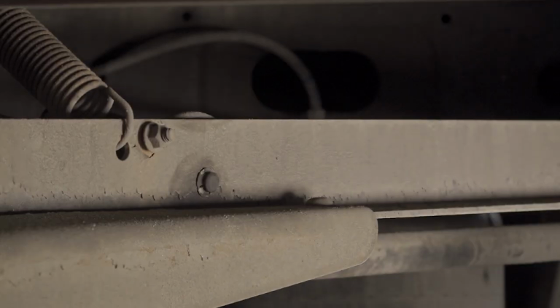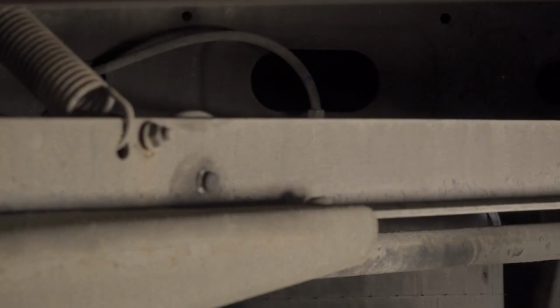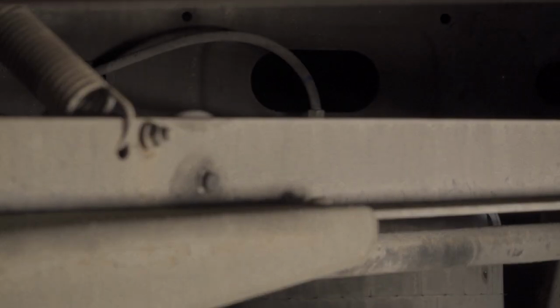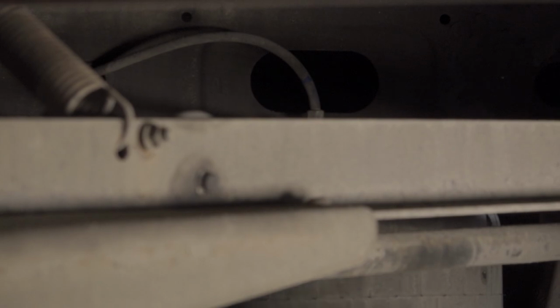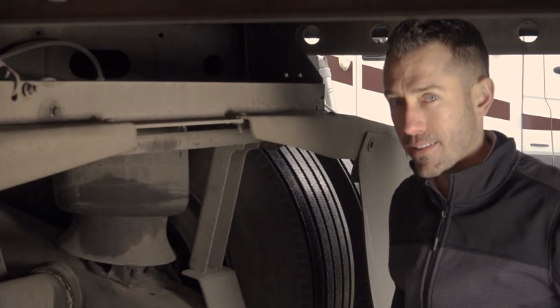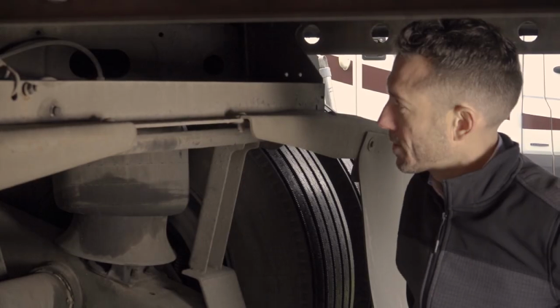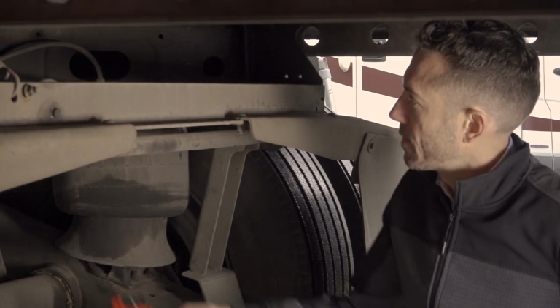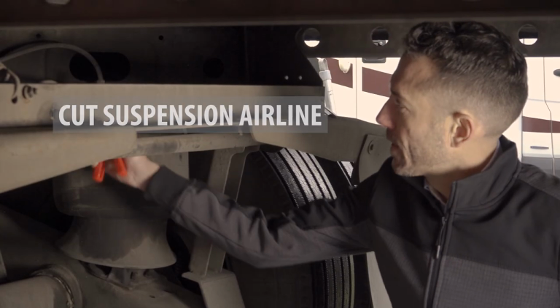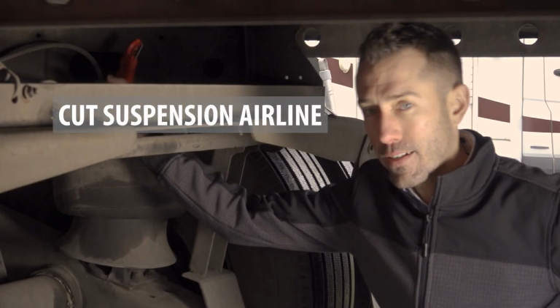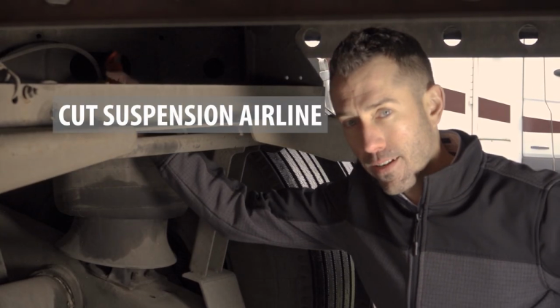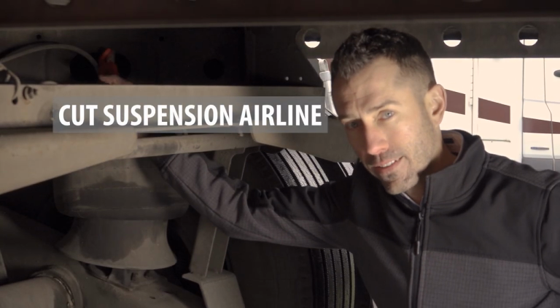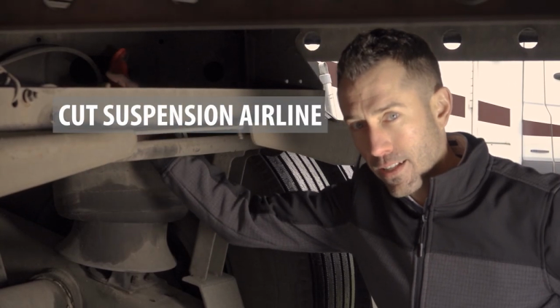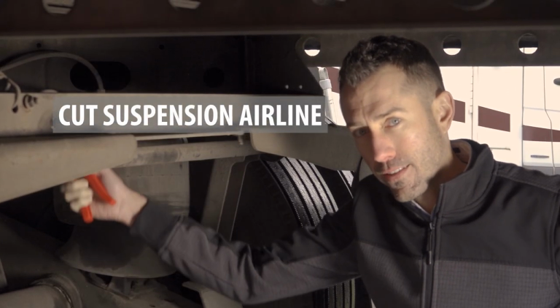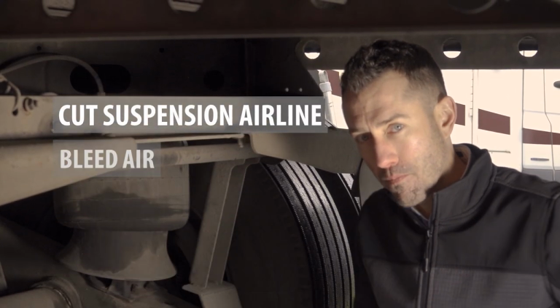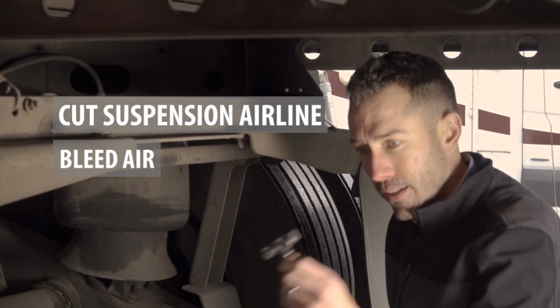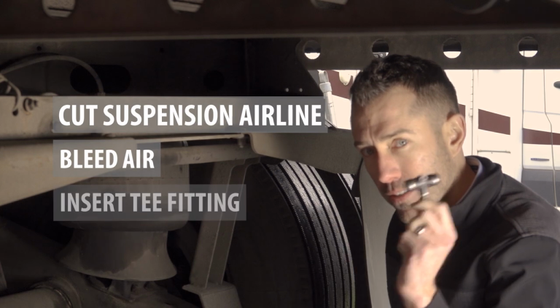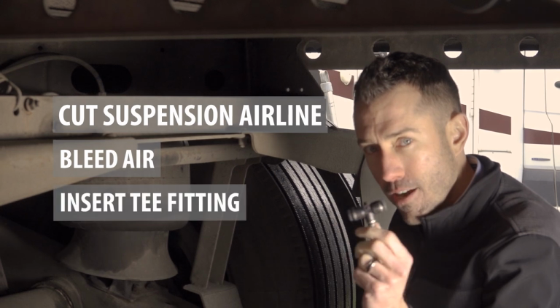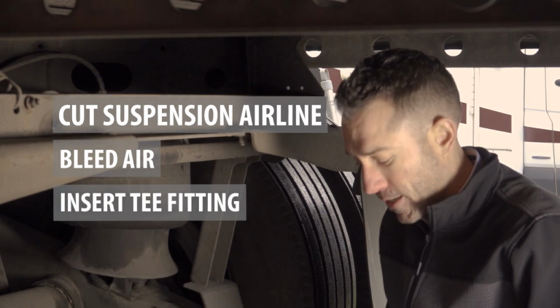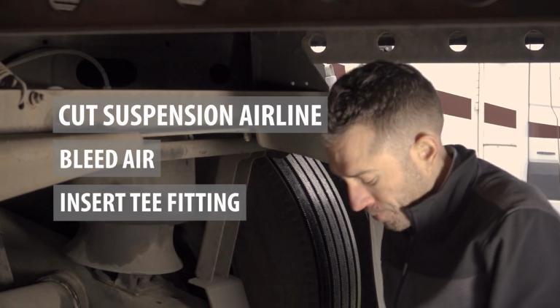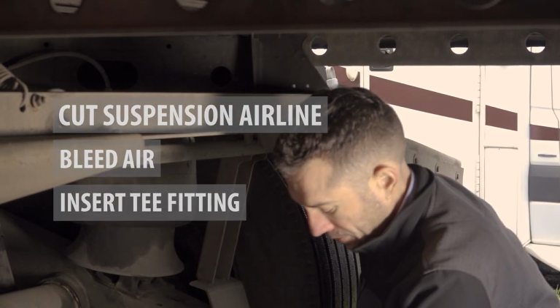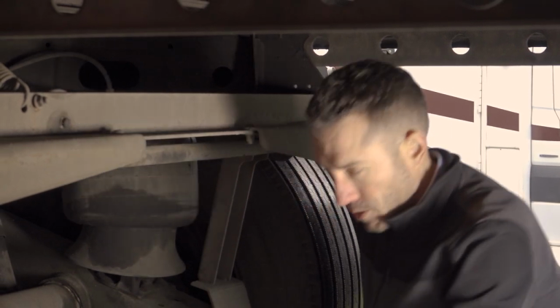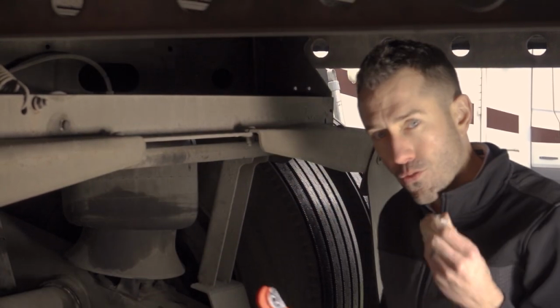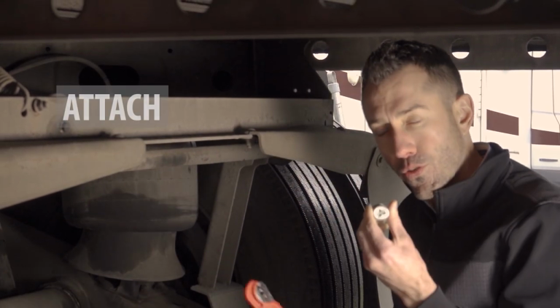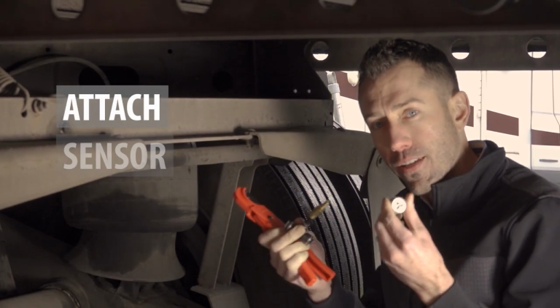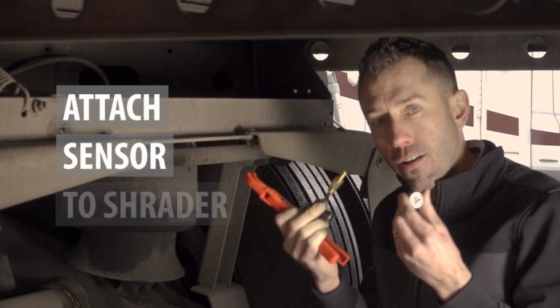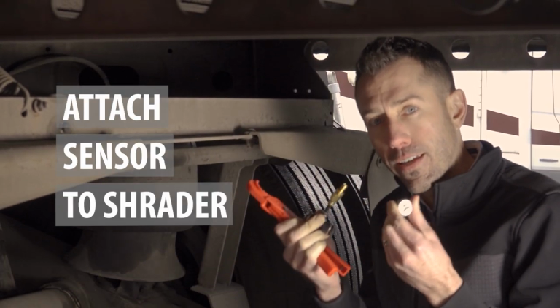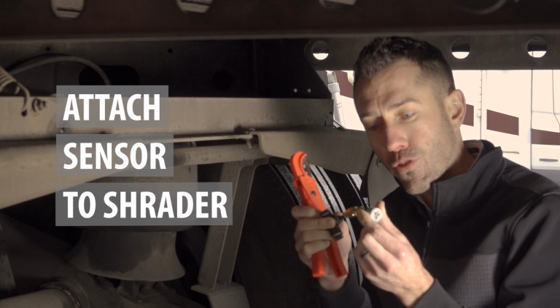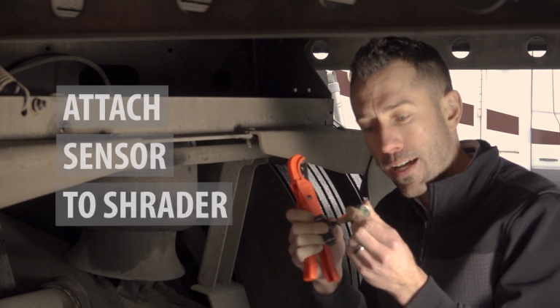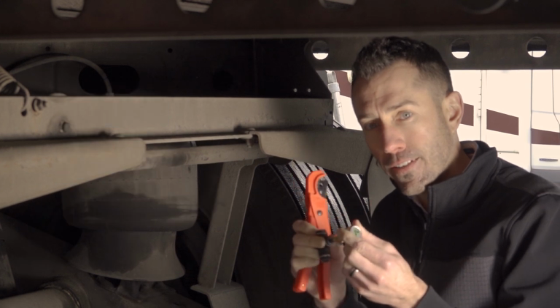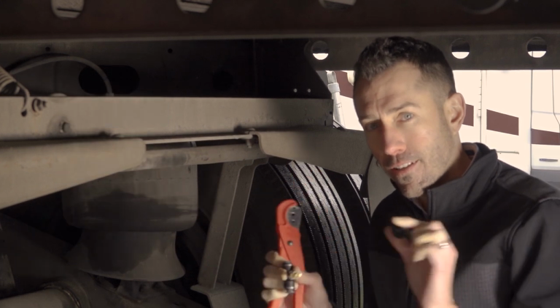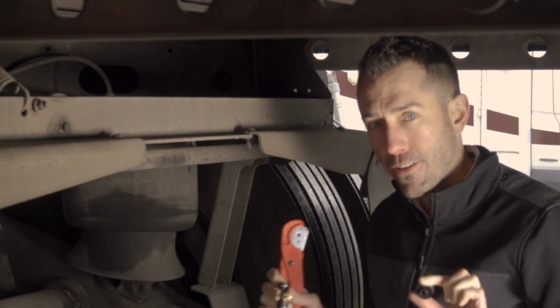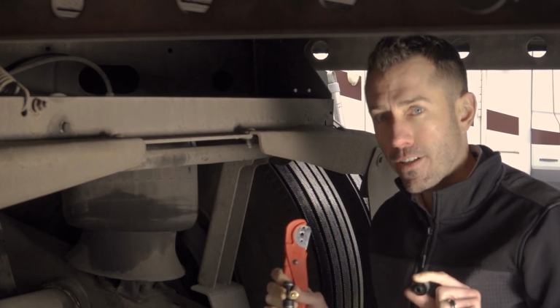The entire installation process is a matter of cutting this airline, letting the system bleed, inserting our fitting, and screwing the sensor onto the end of the Schrader valve, and you're installed.